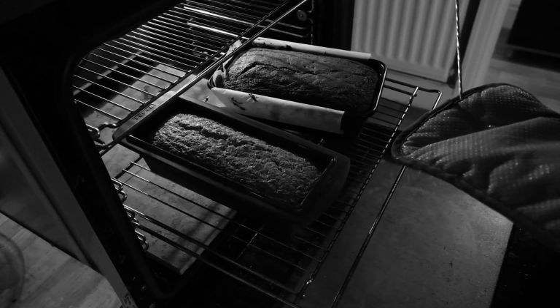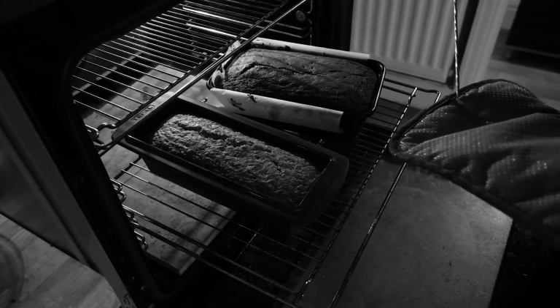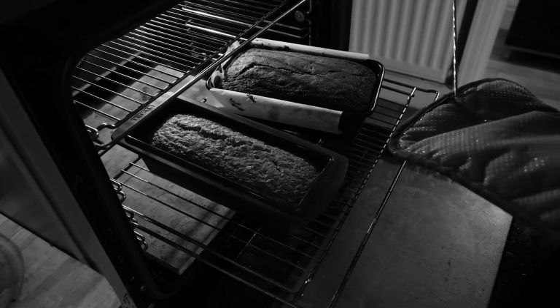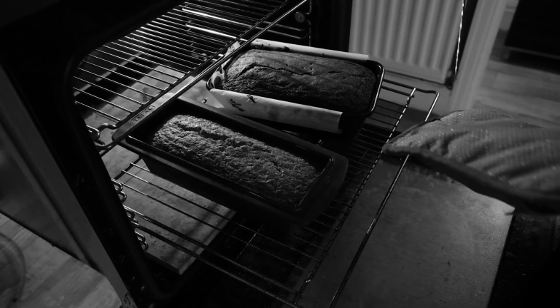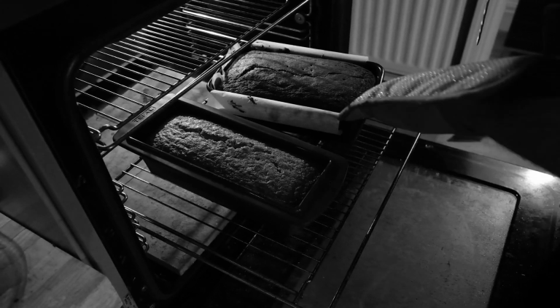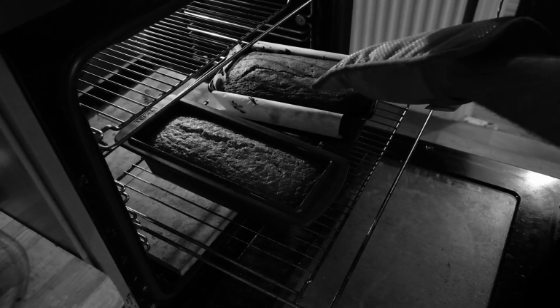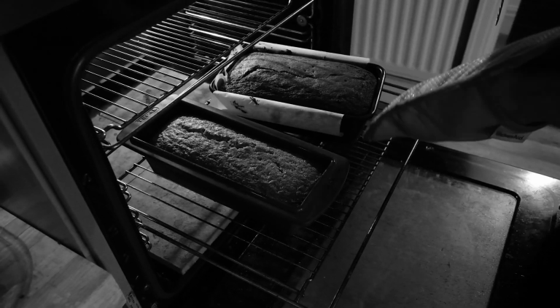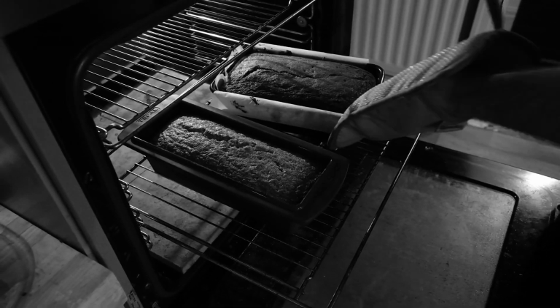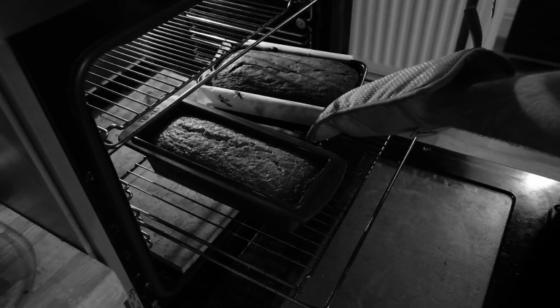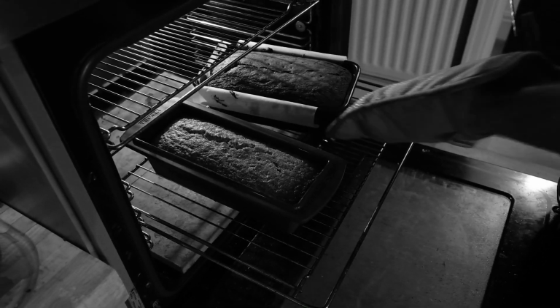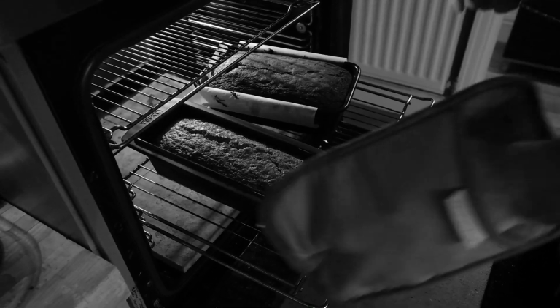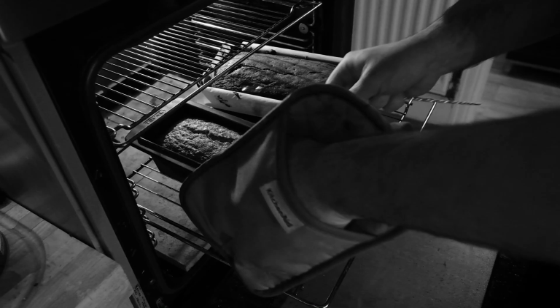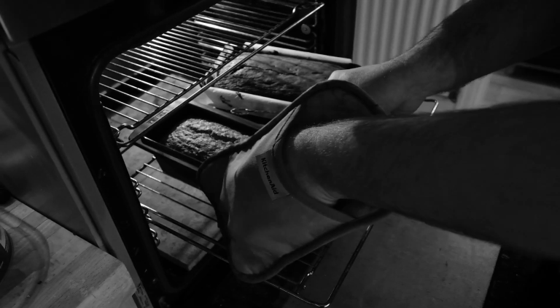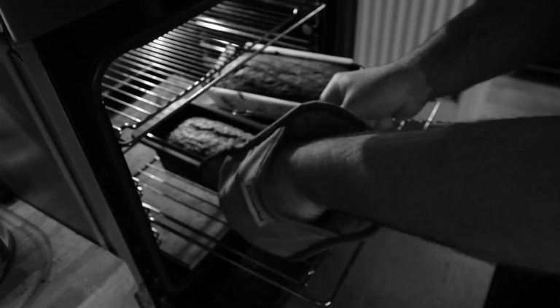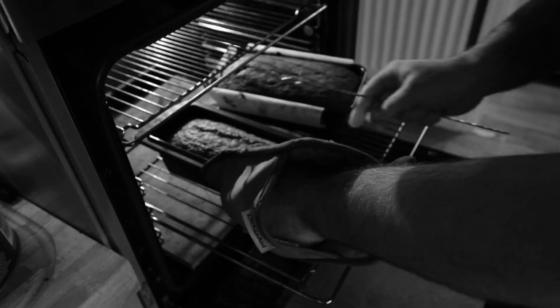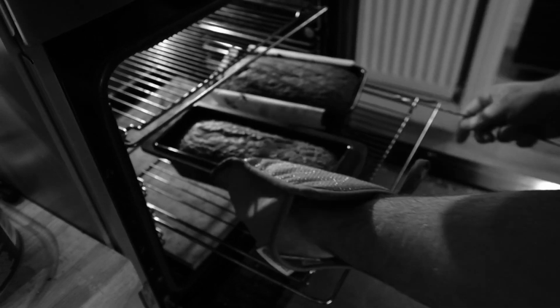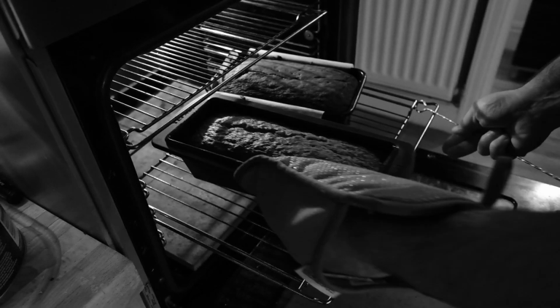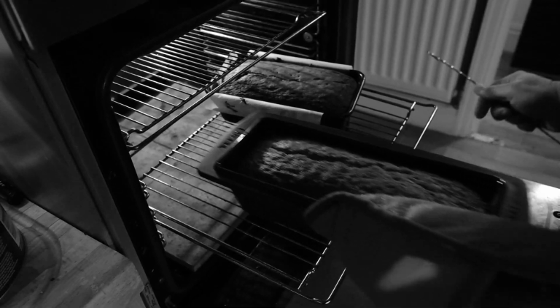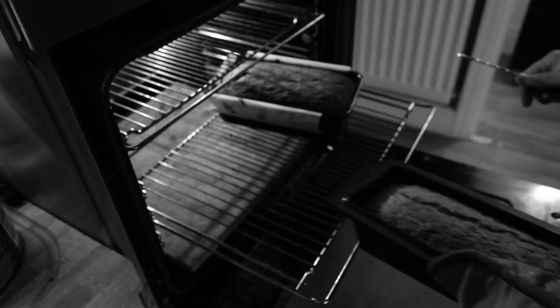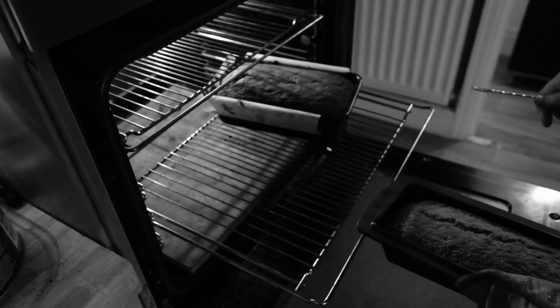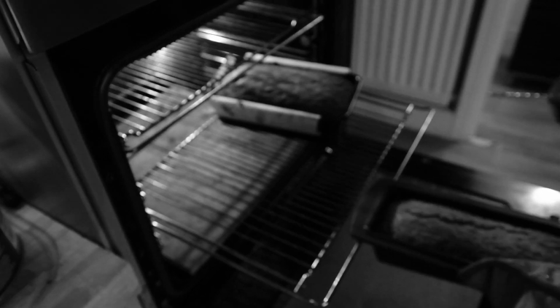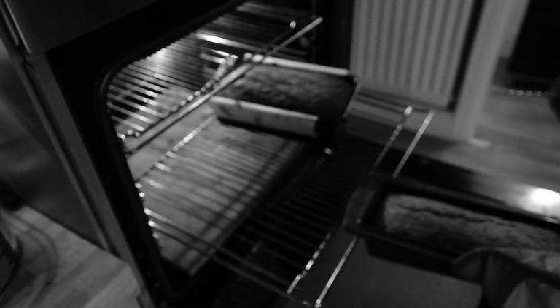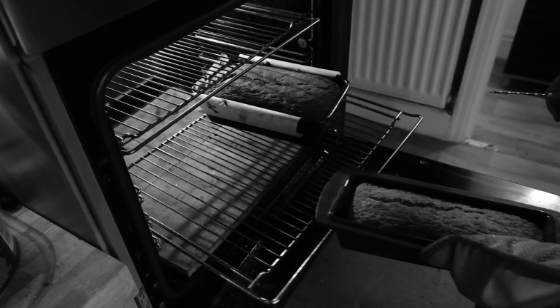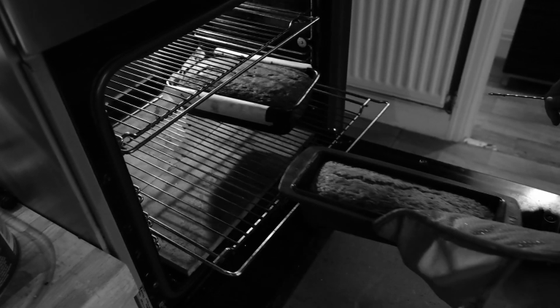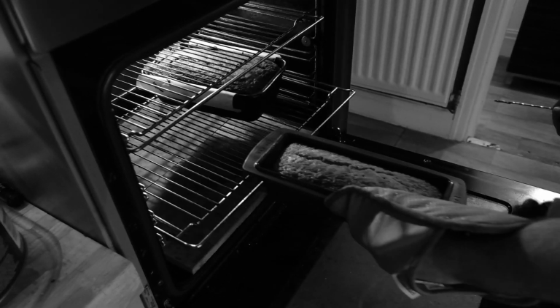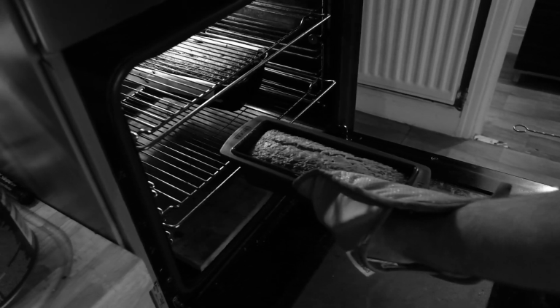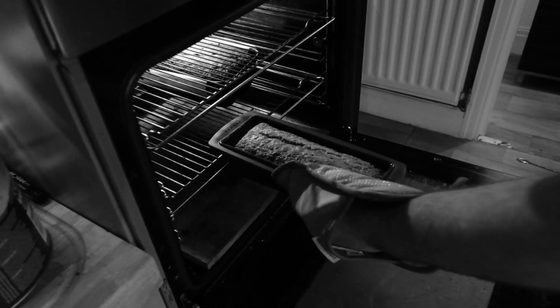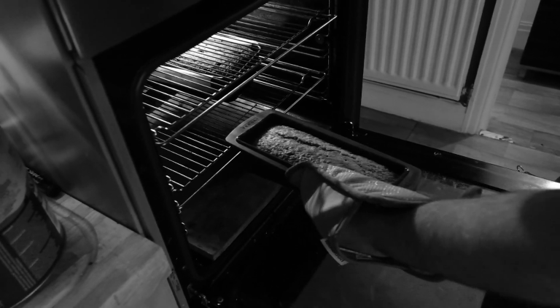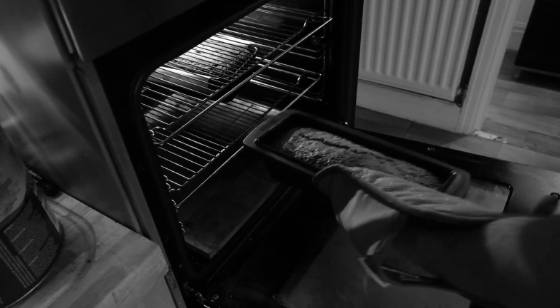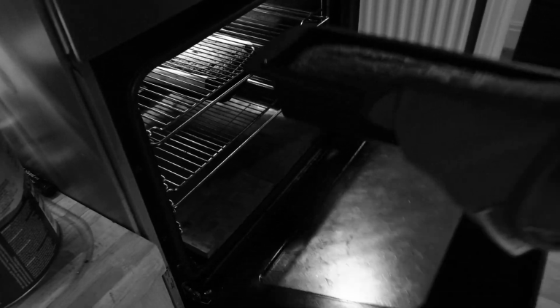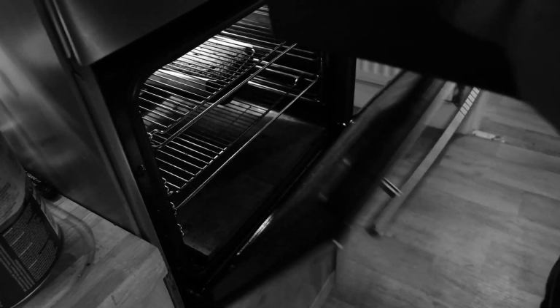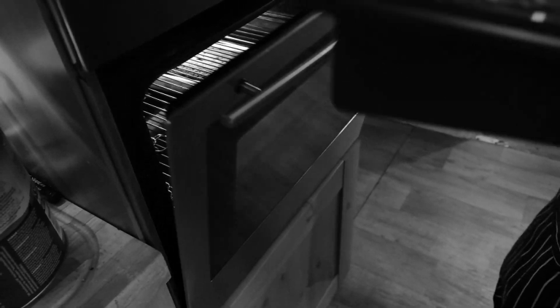It's better to put it in for 20 minutes, test it, and then put it in for another five or ten minutes, rather than finding the cake has dried out.